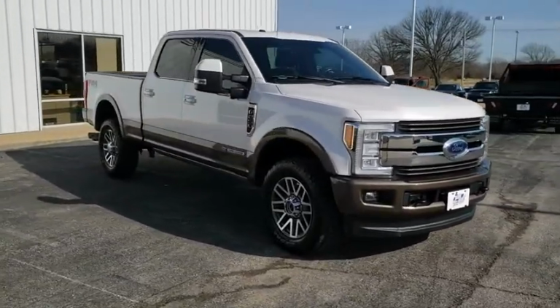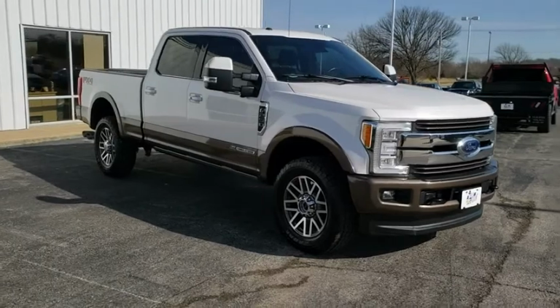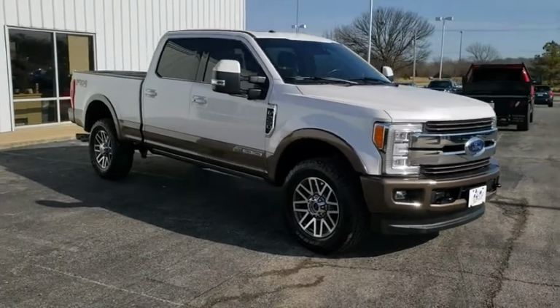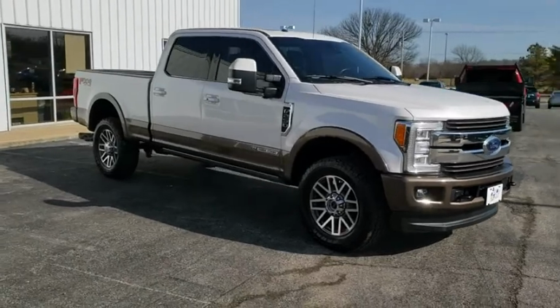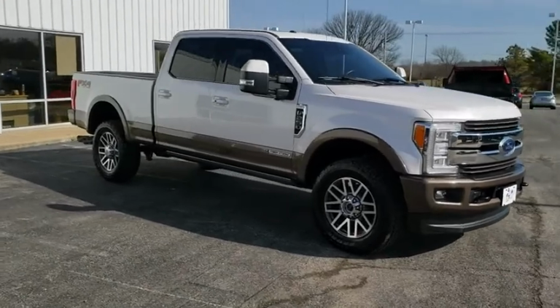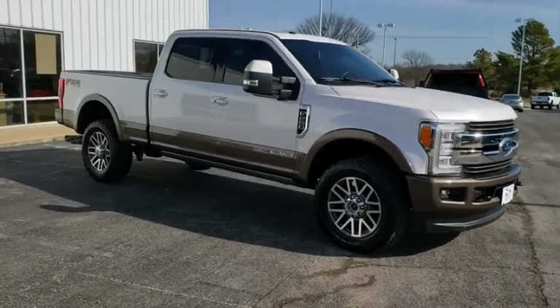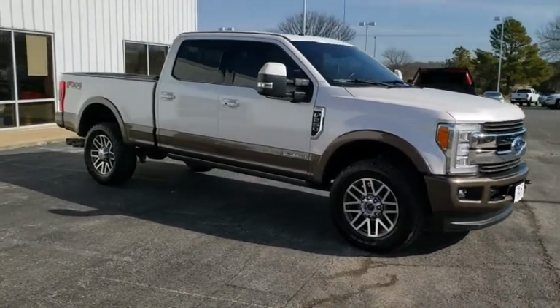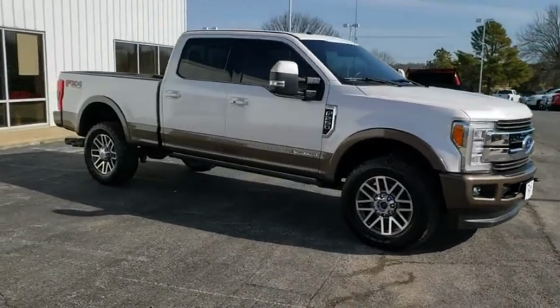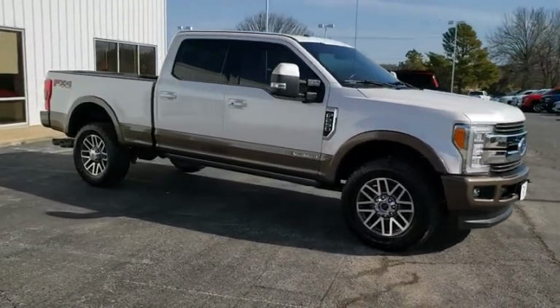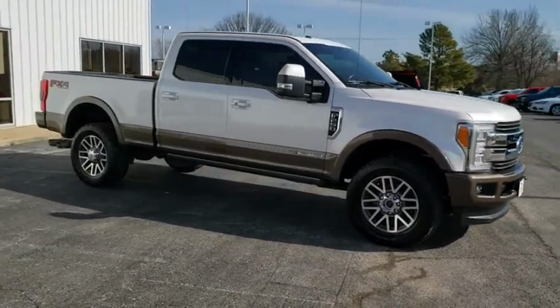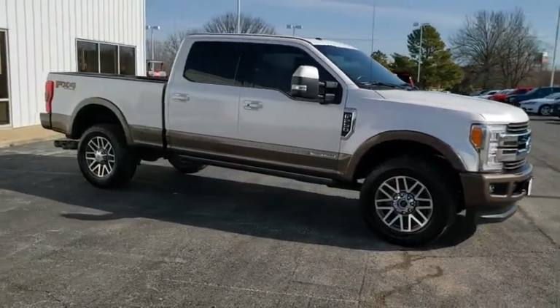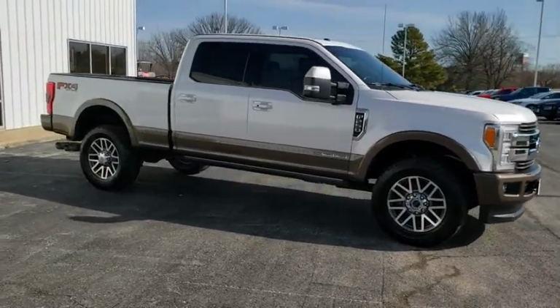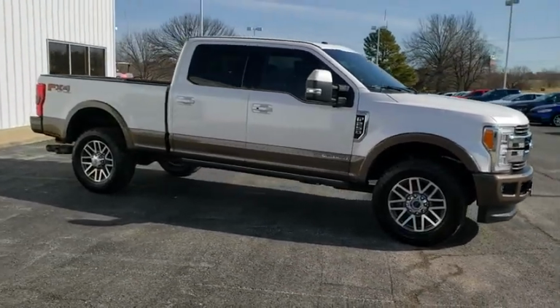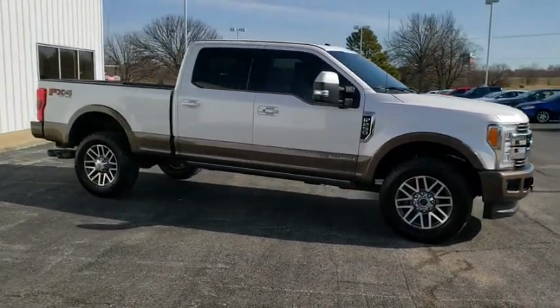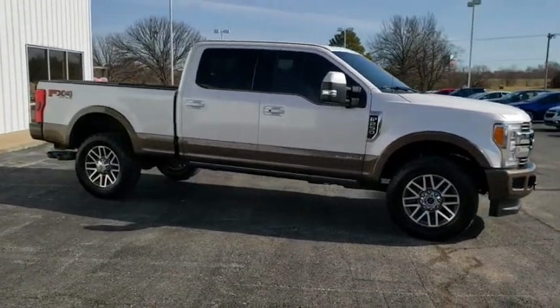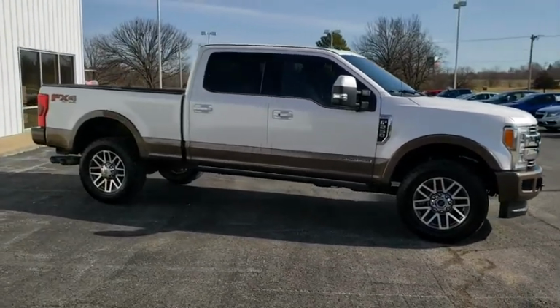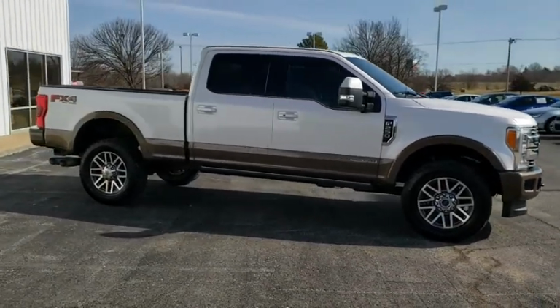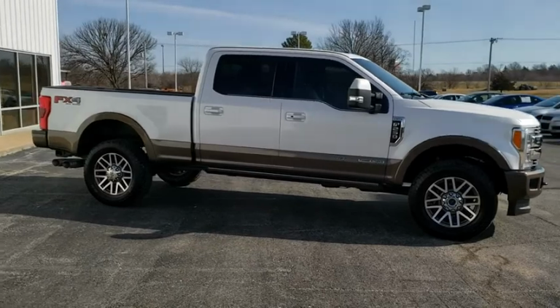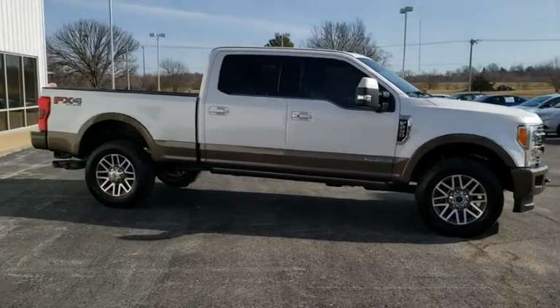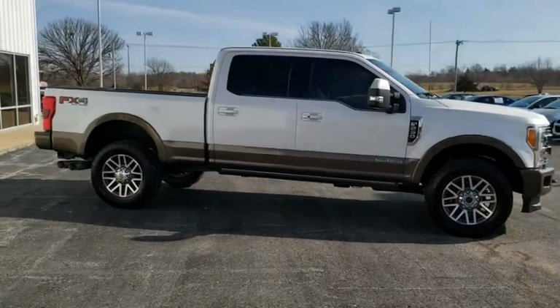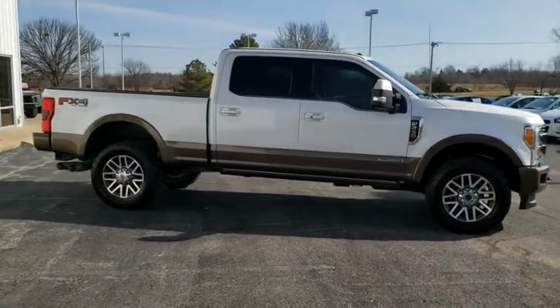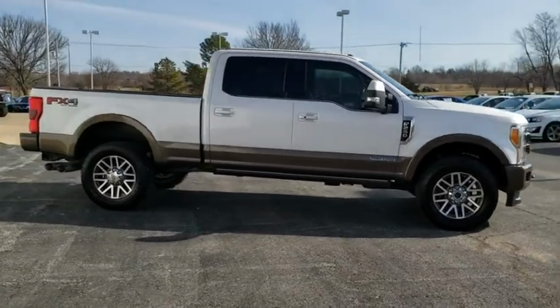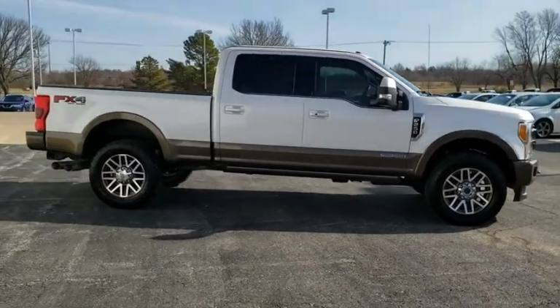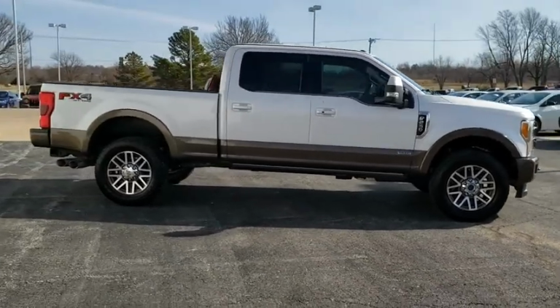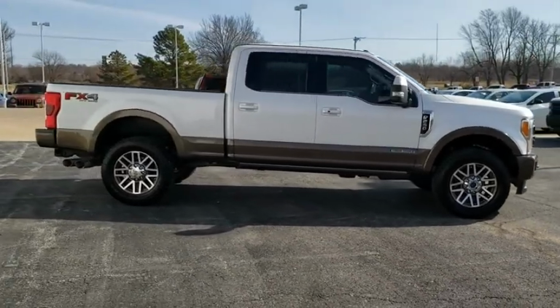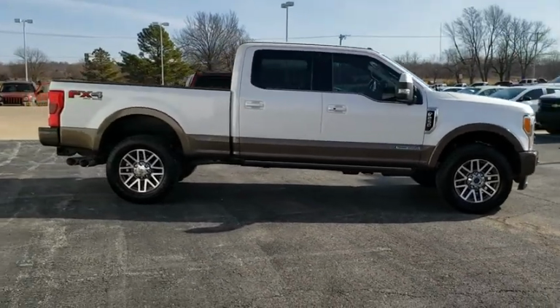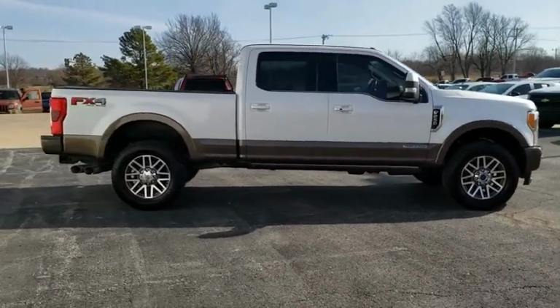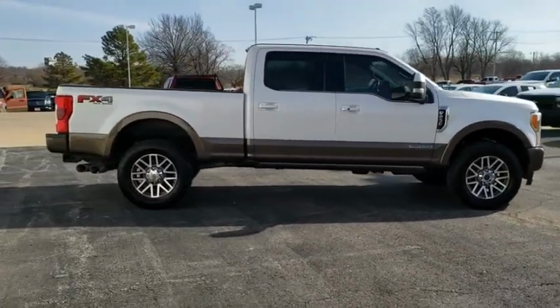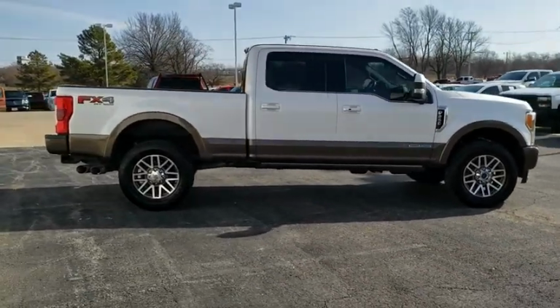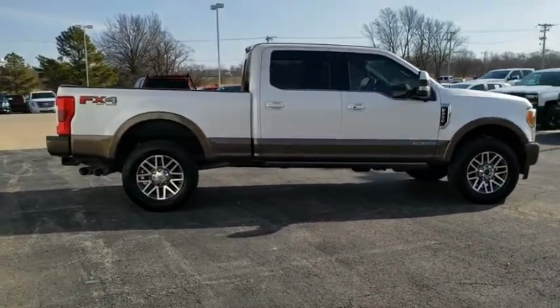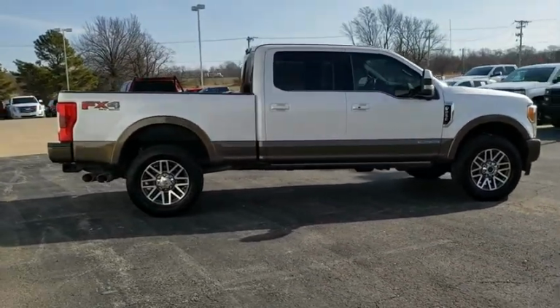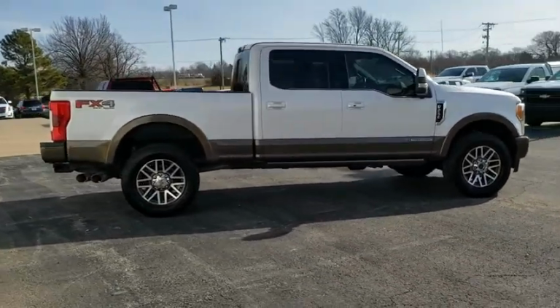Ford F-250 Super Duty. This vehicle has less than 80,000 miles. Here are some of this vehicle's great options: power passenger seat, traction control.